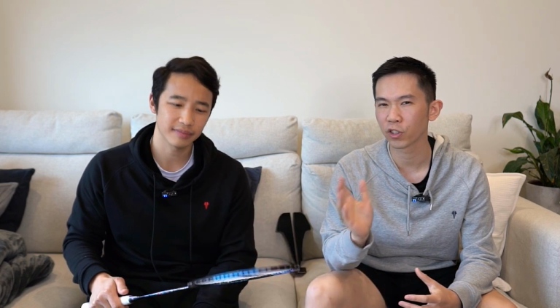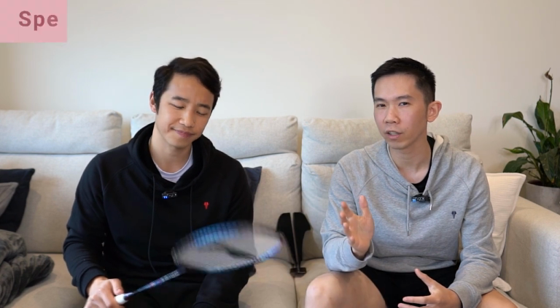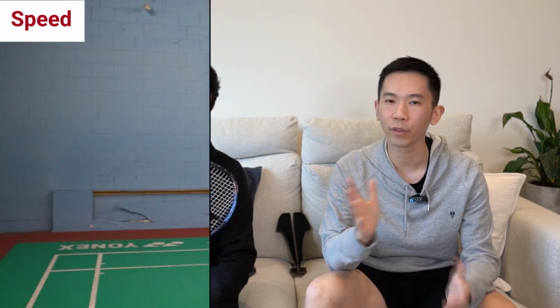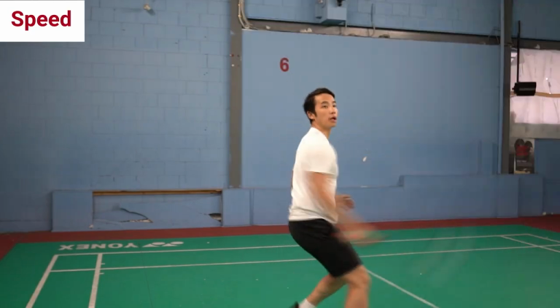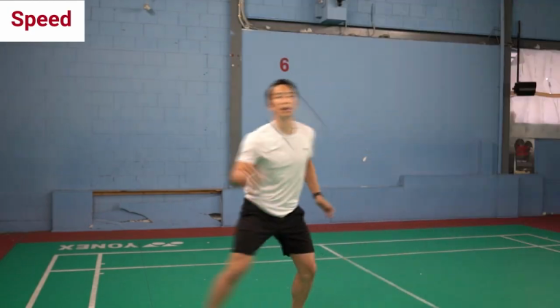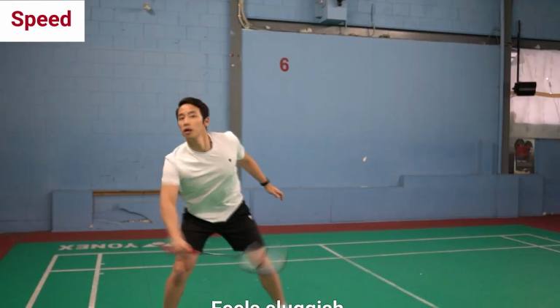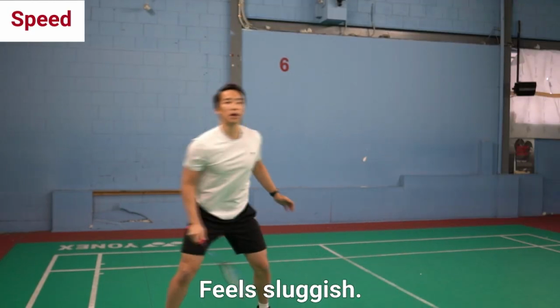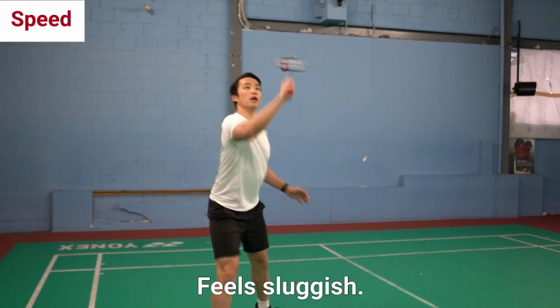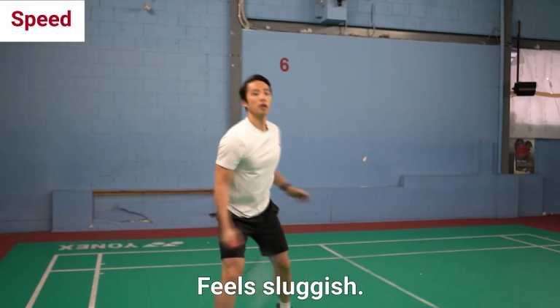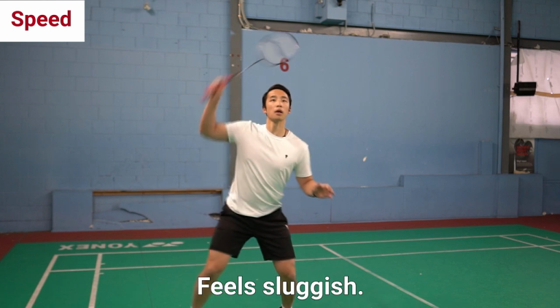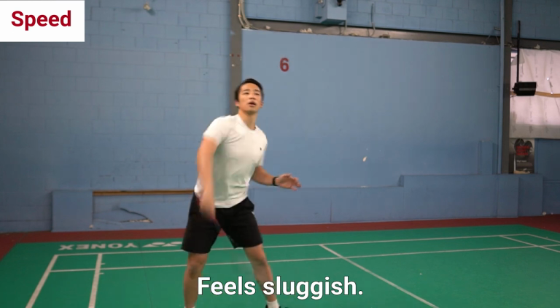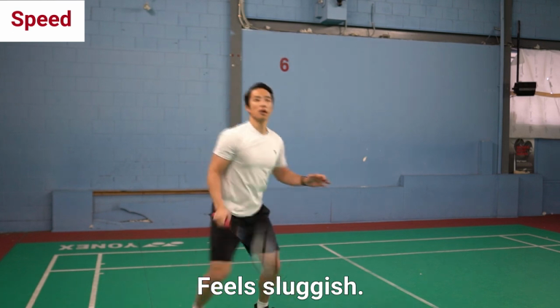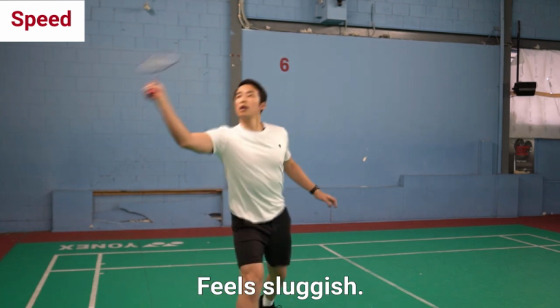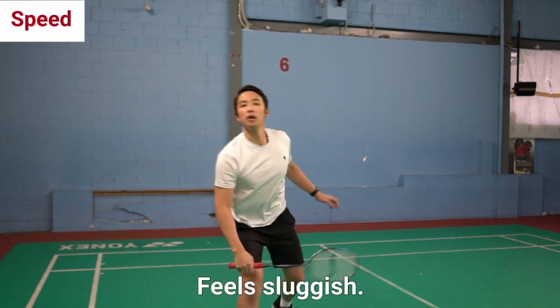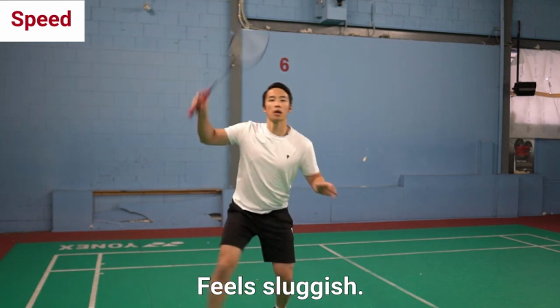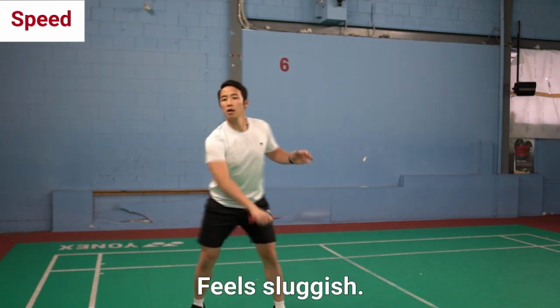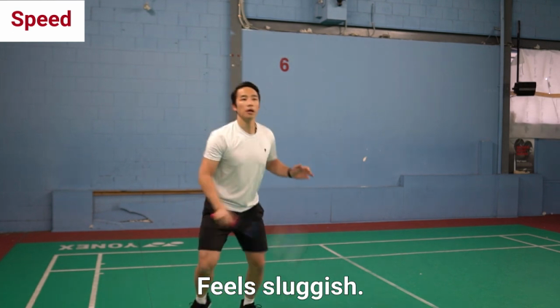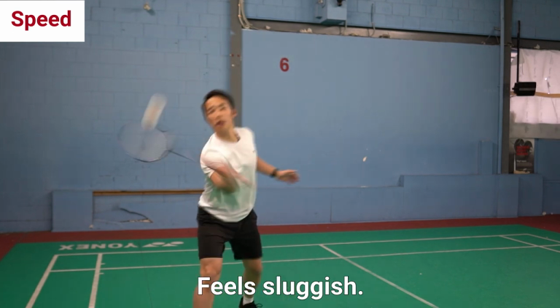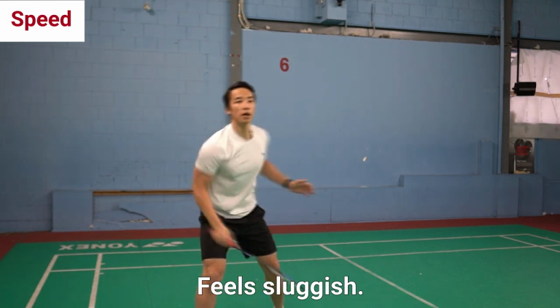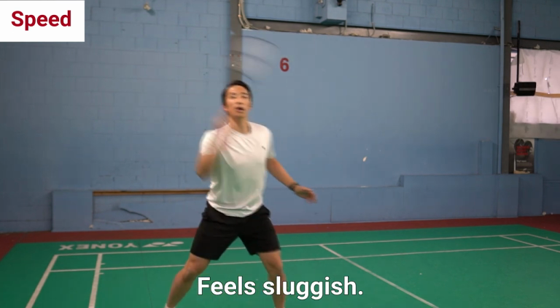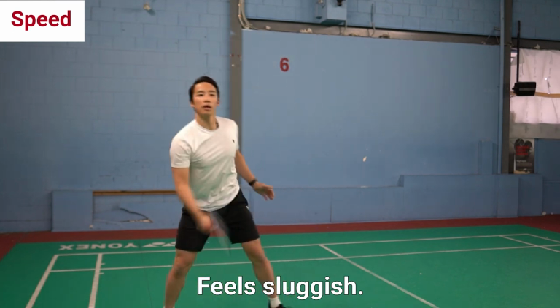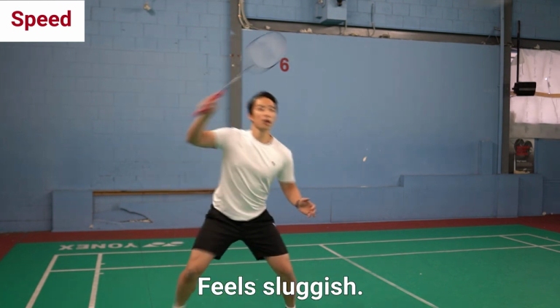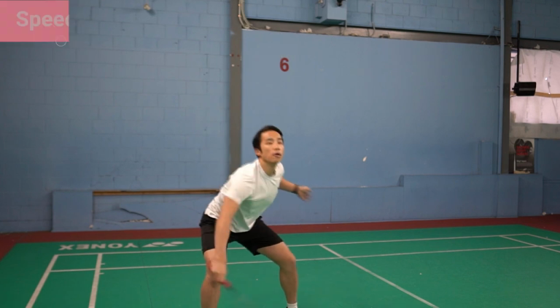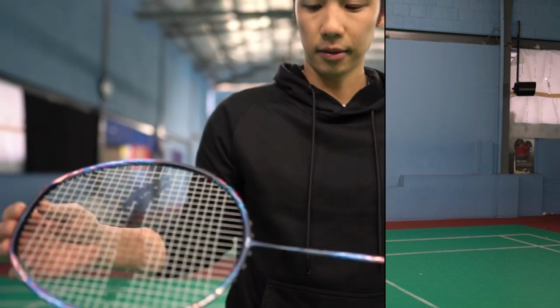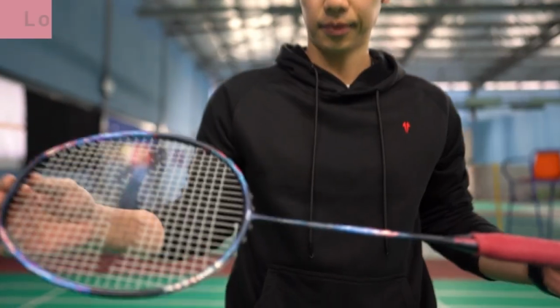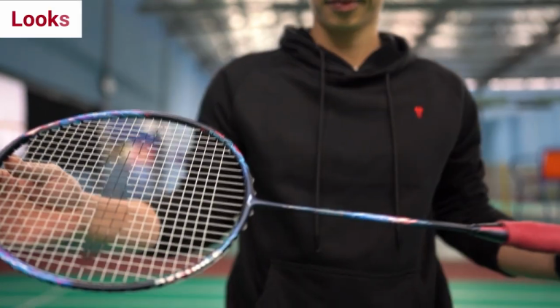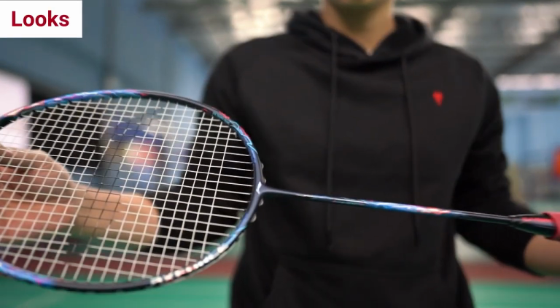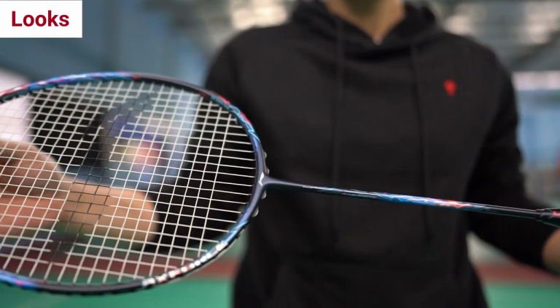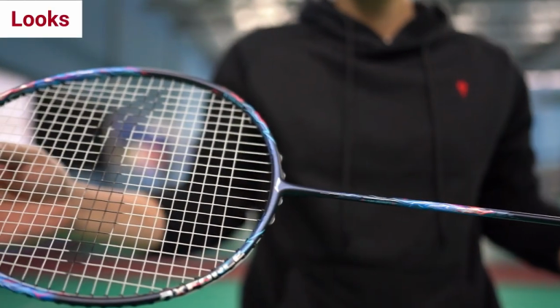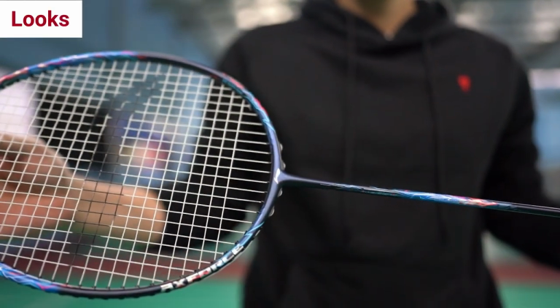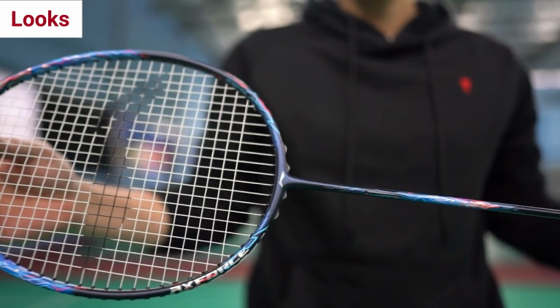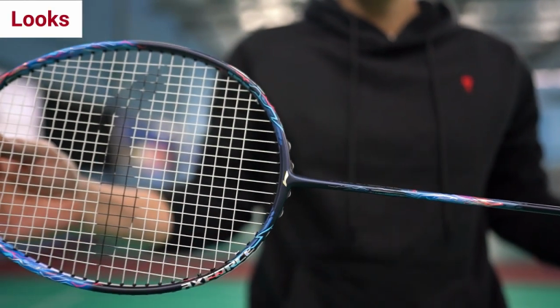For speed, we felt that it's one of the more sluggish rackets that we've used so far as well. So getting into fast exchanges took a lot more effort than we're used to. And for how it looks, it looks pretty decent.